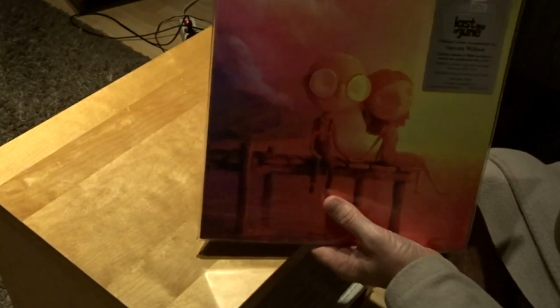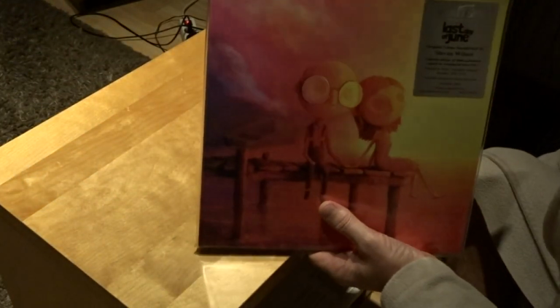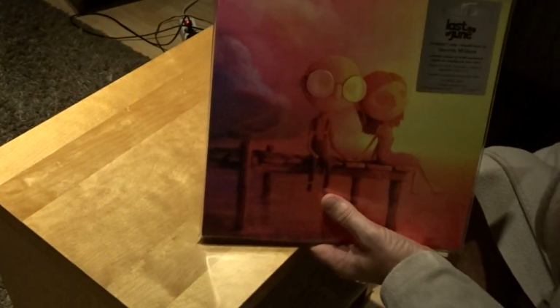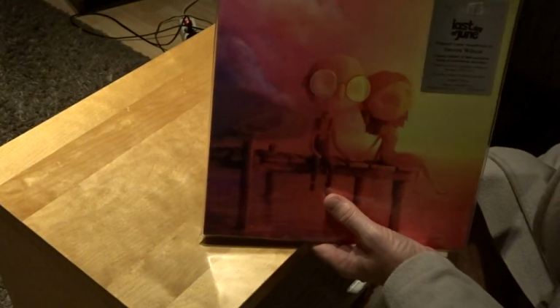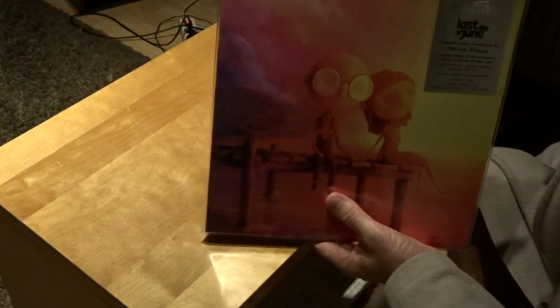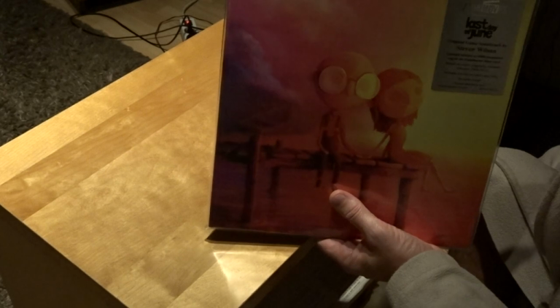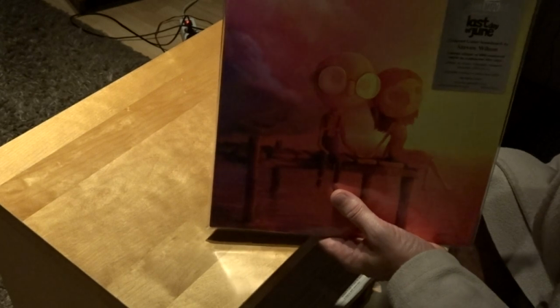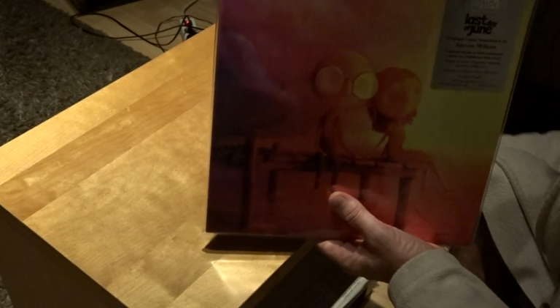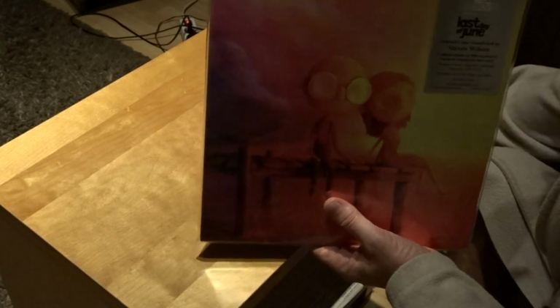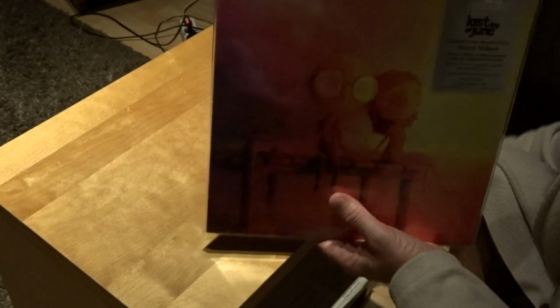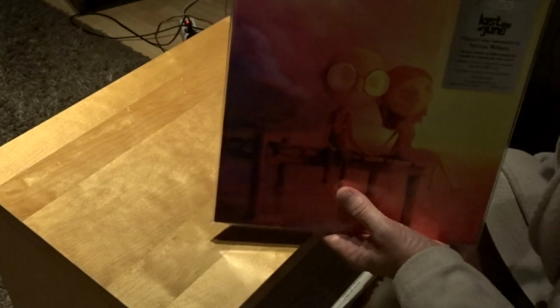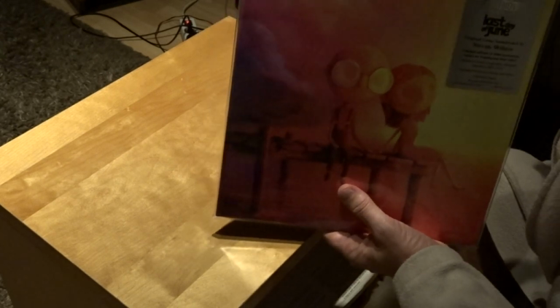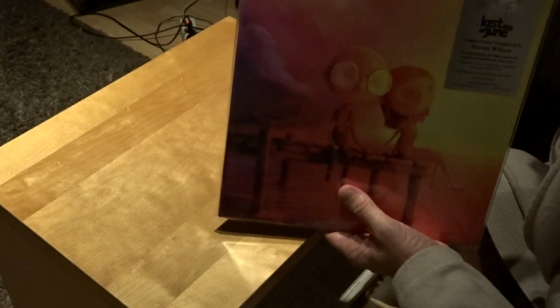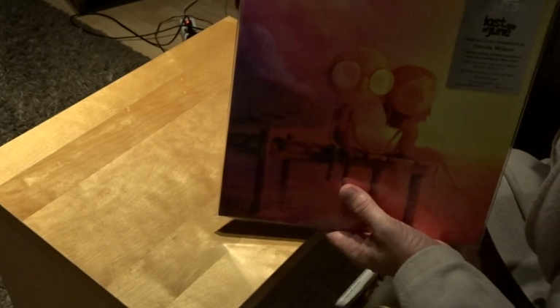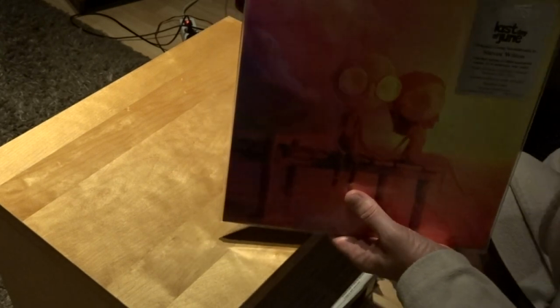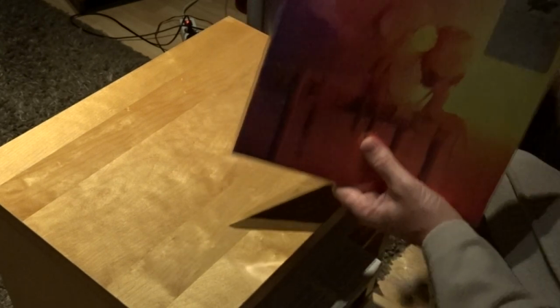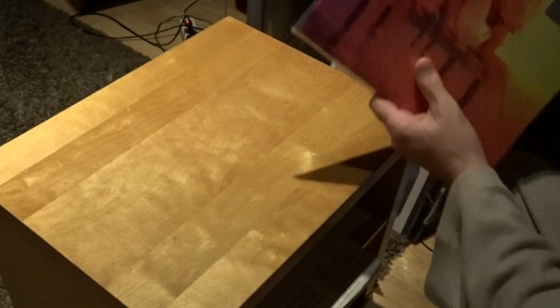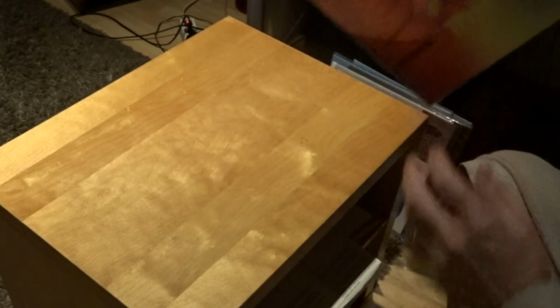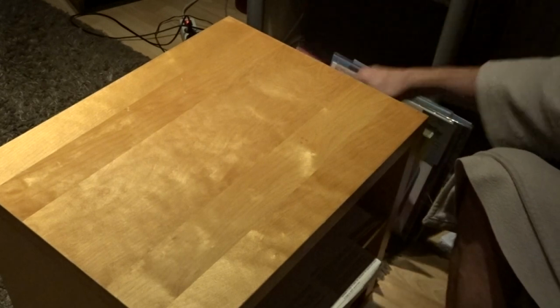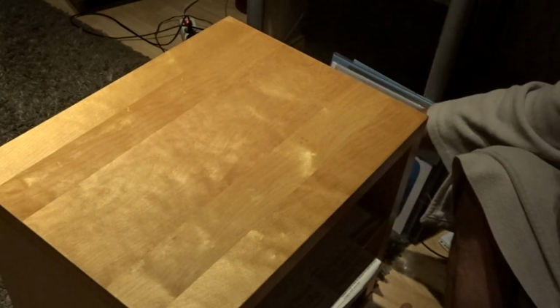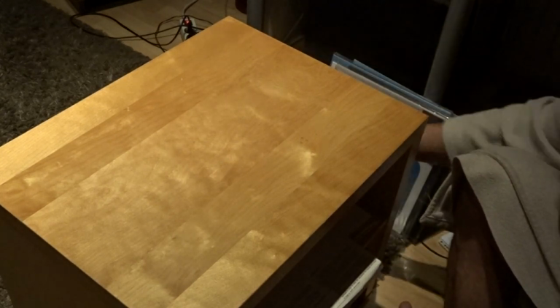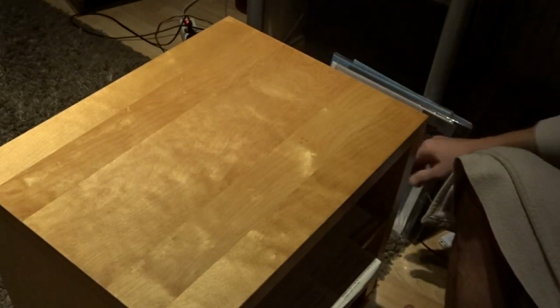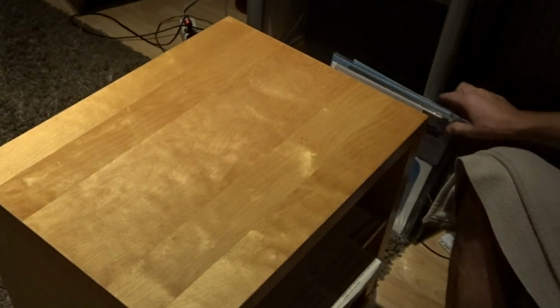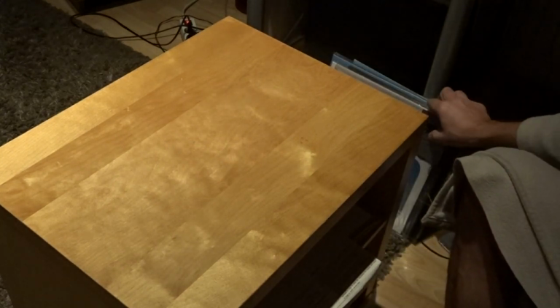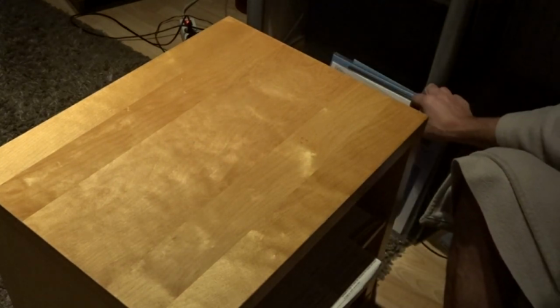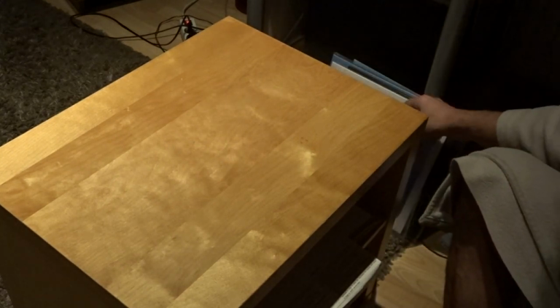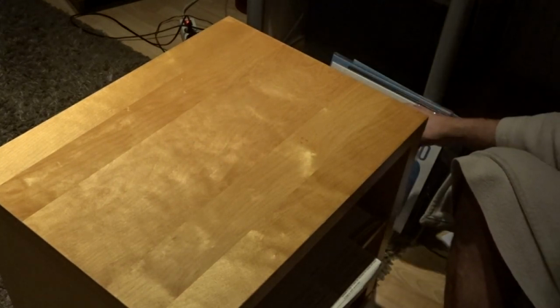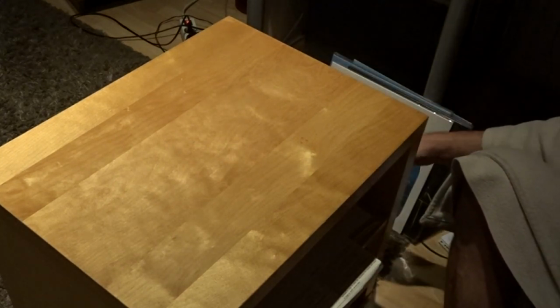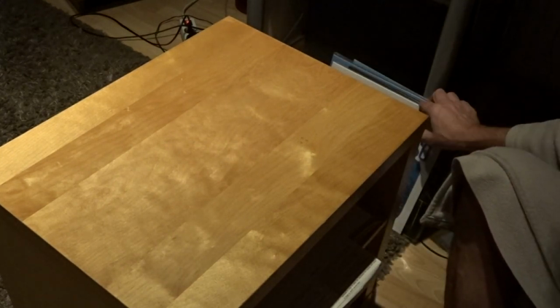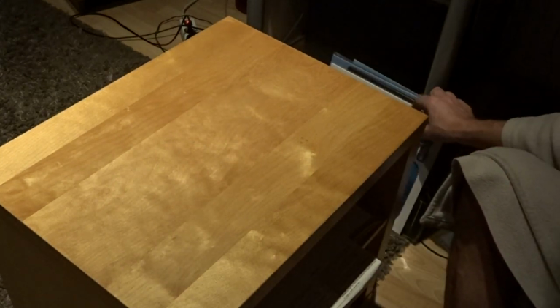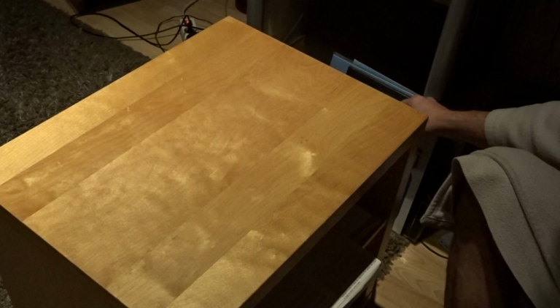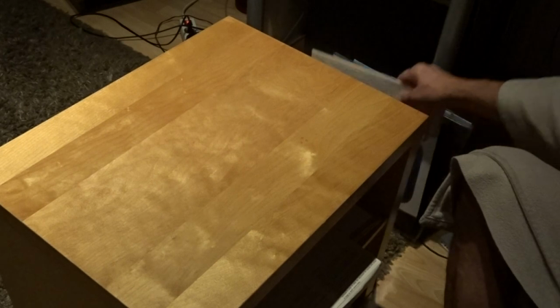If I'm correct, there's another edition with another color, so Steven Wilson has made a lot of different colored vinyl editions from this release.